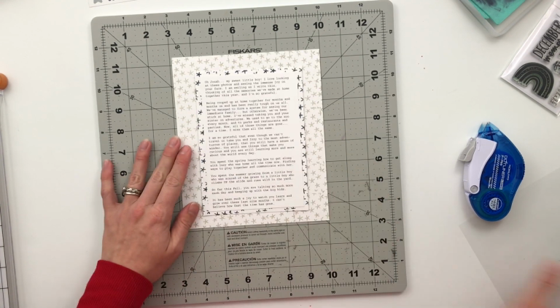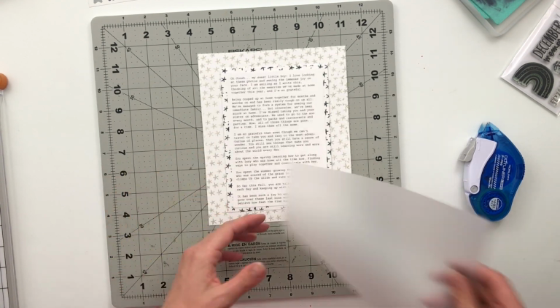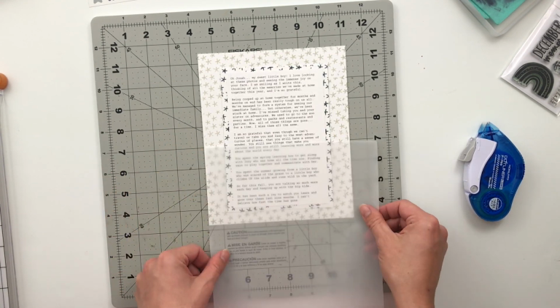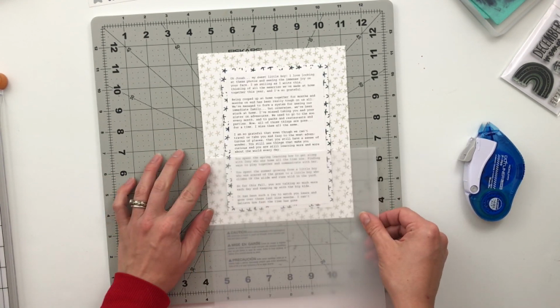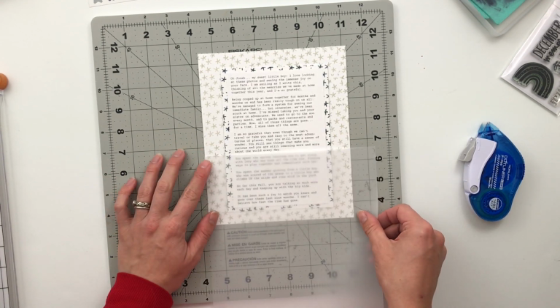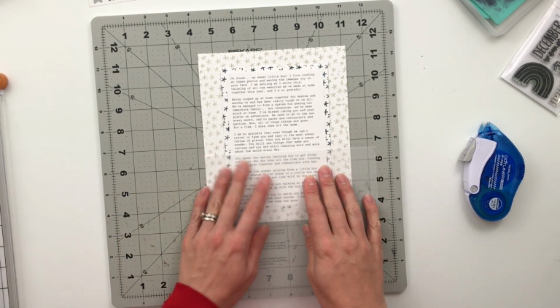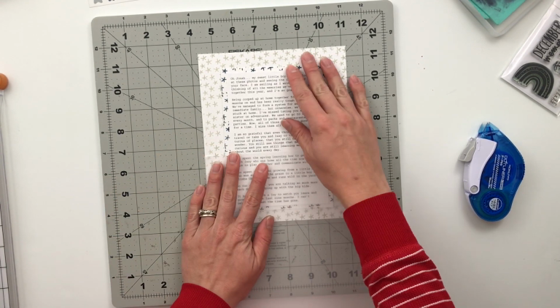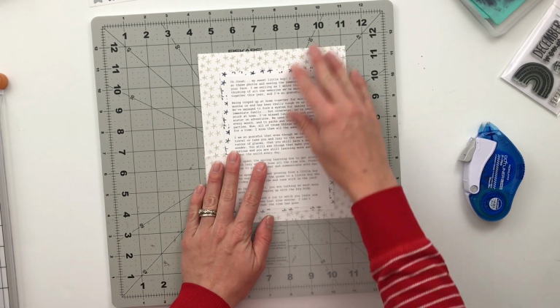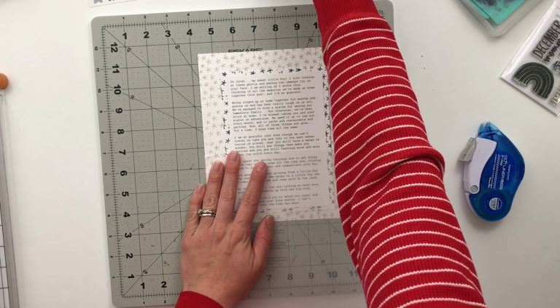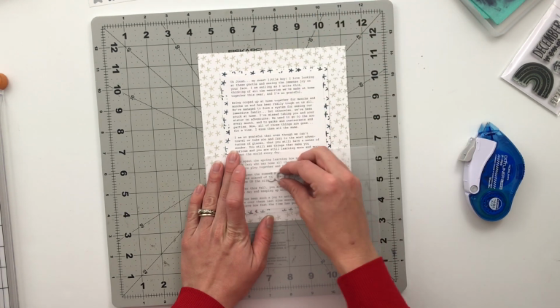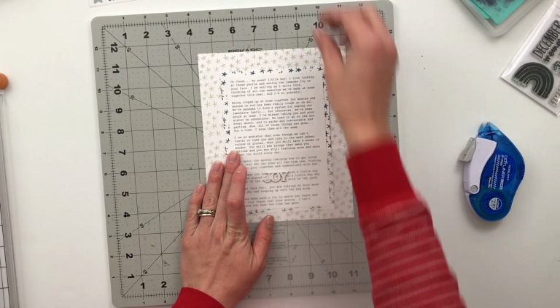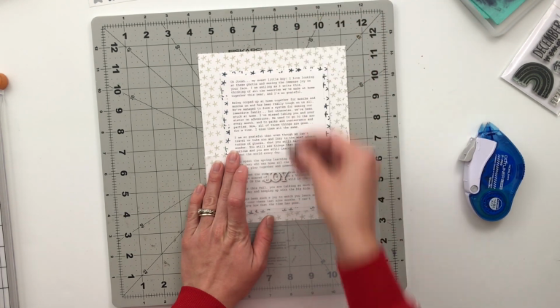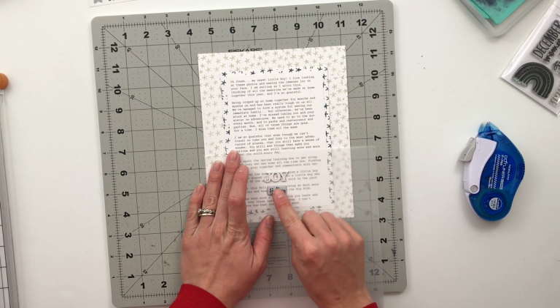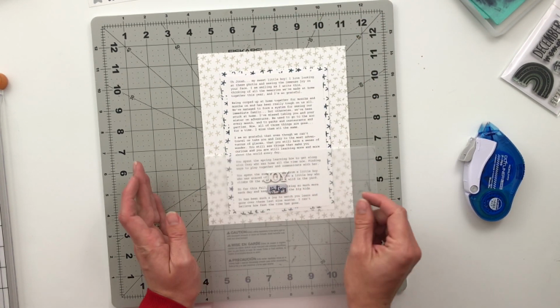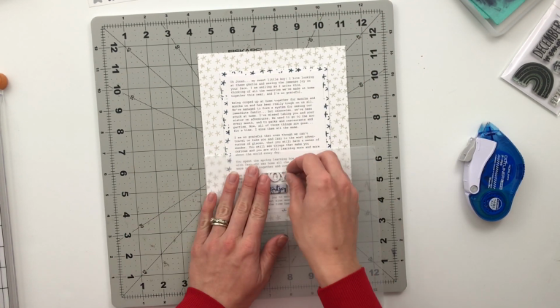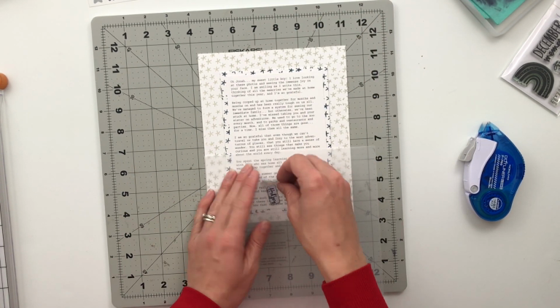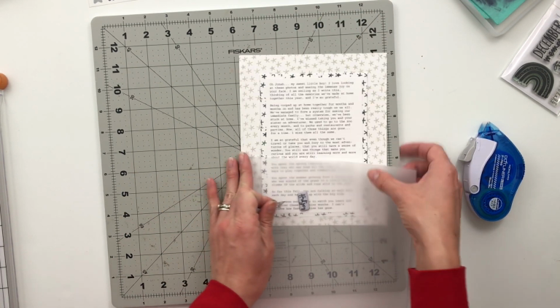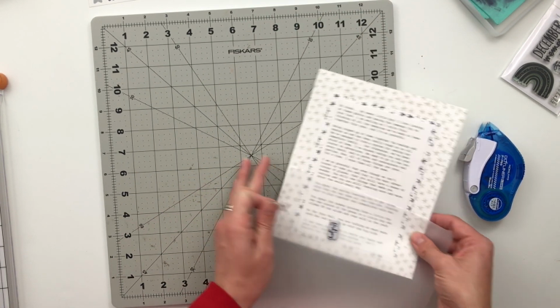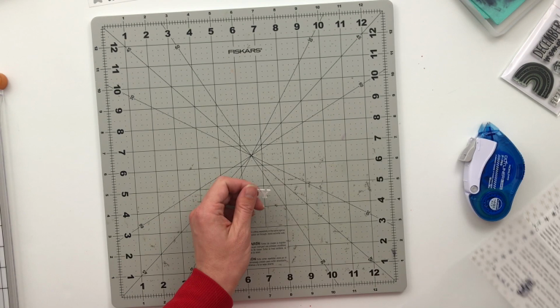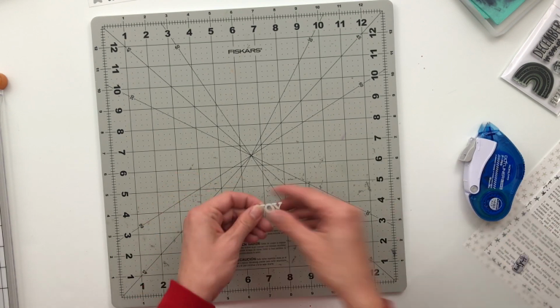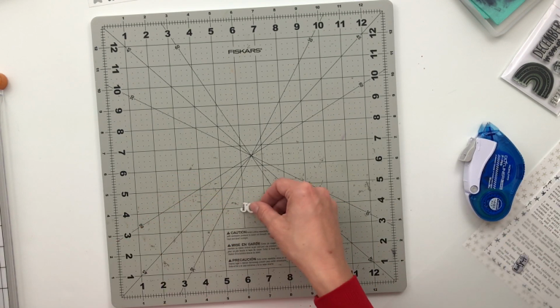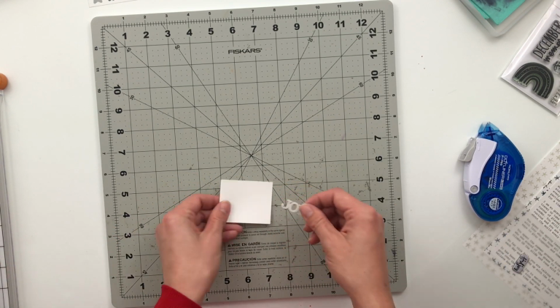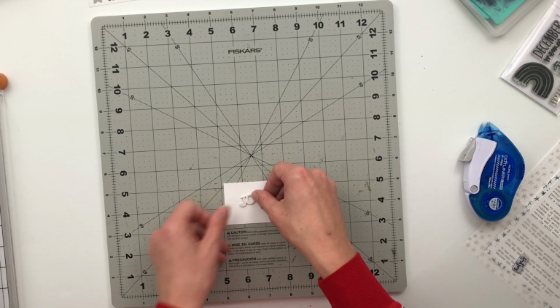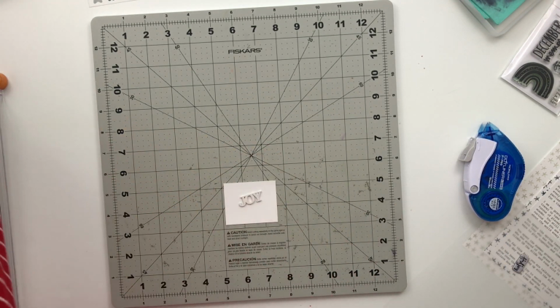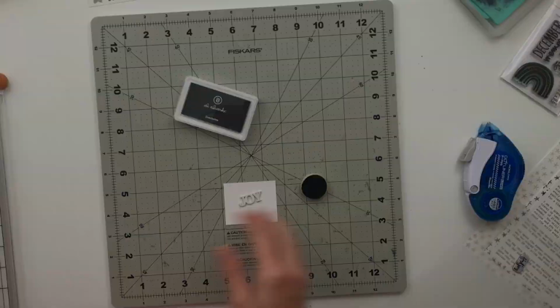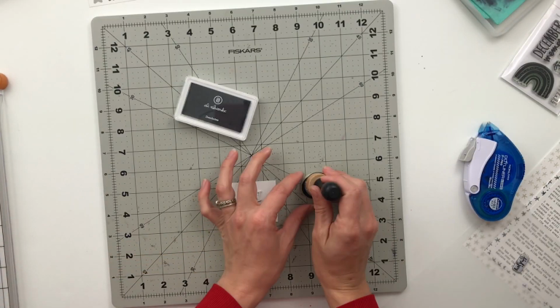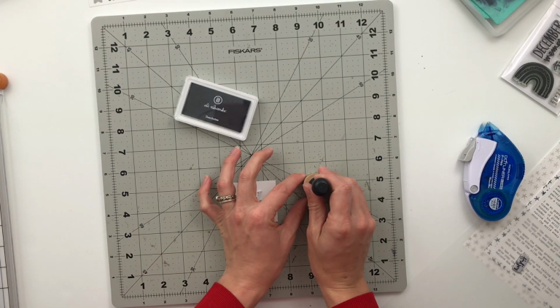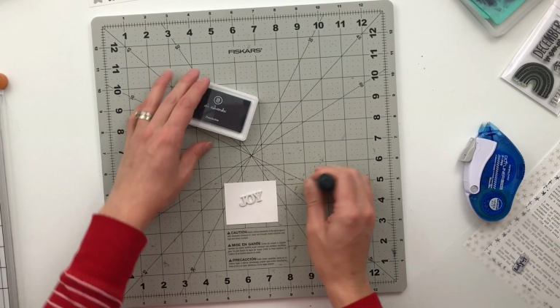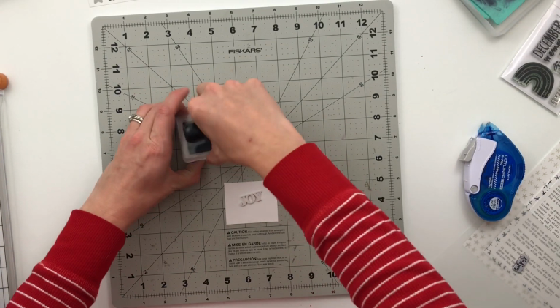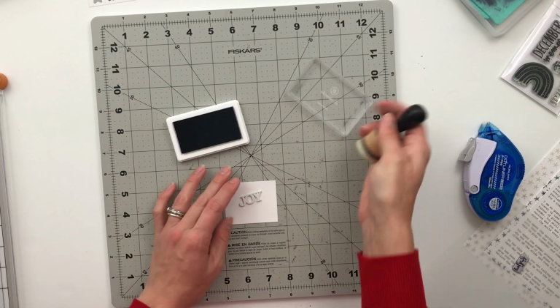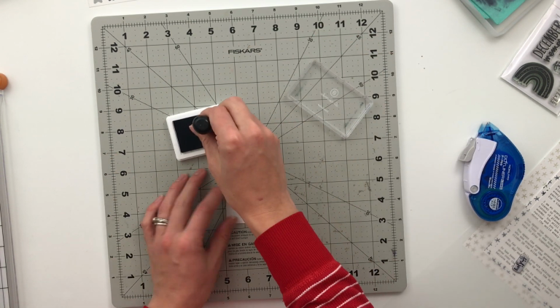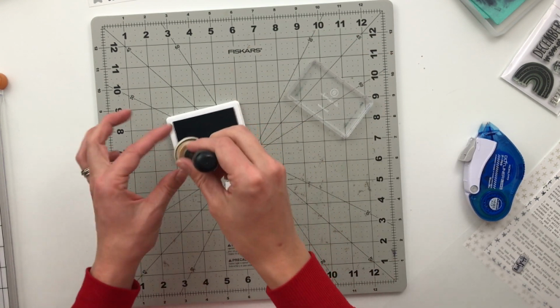Then I'll line it up on this page. My idea is to grab a piece of vellum to make a pocket for the journaling to just slip into. I'll go ahead and stitch on the vellum there, and then add some title pieces right on top.